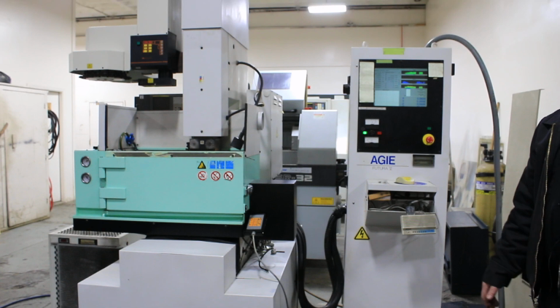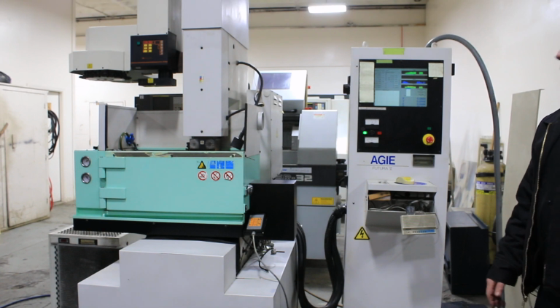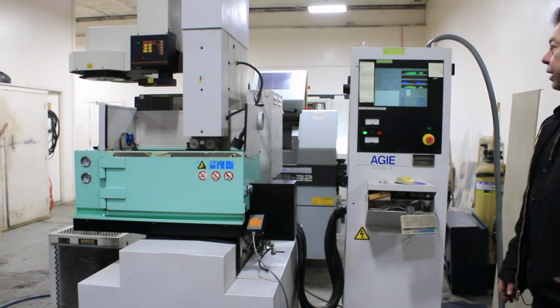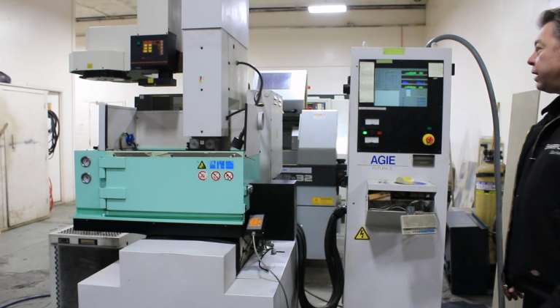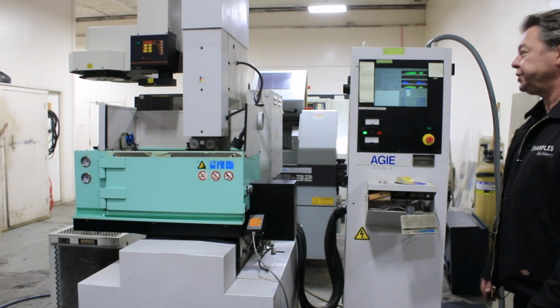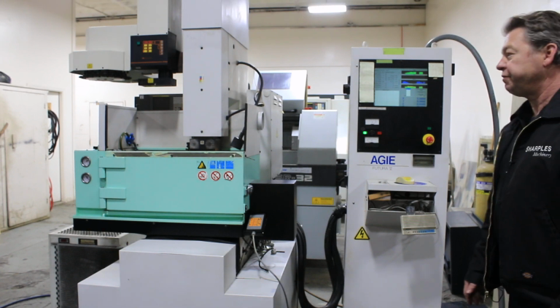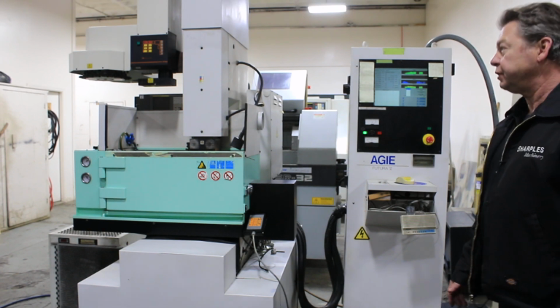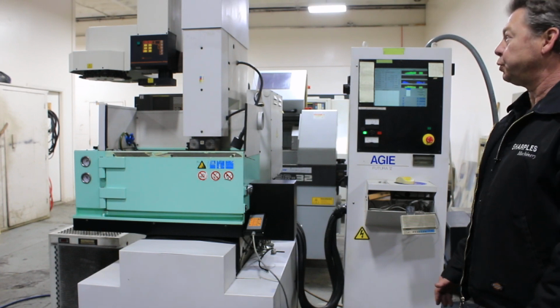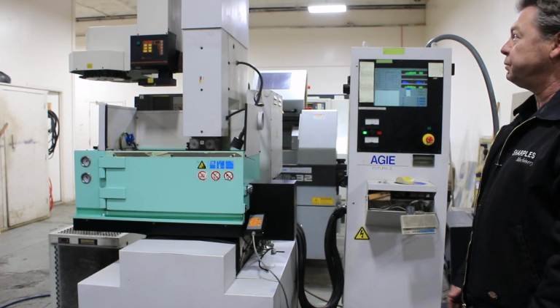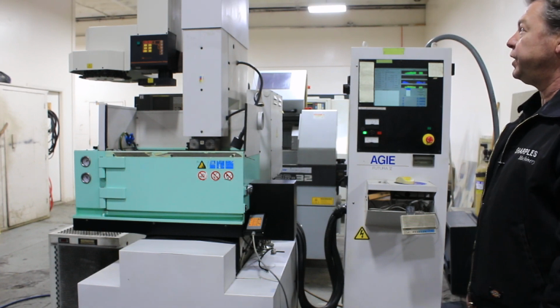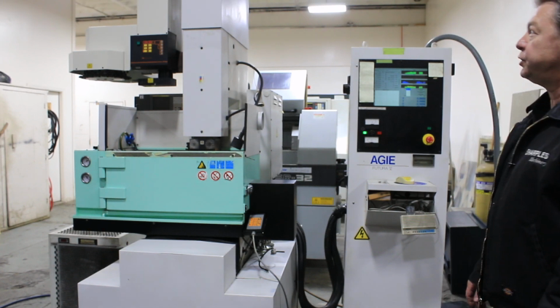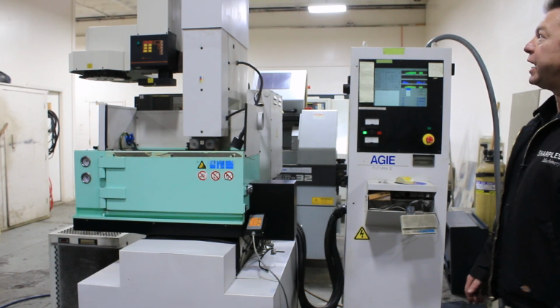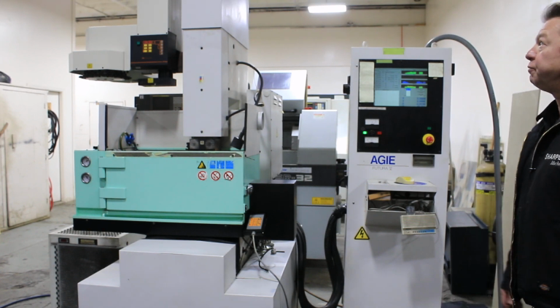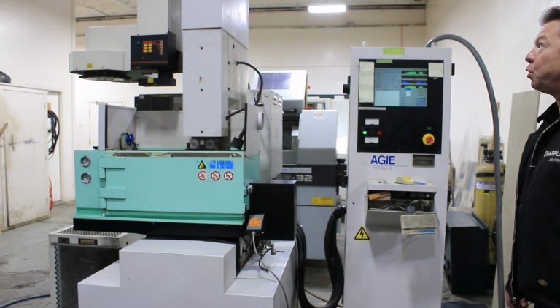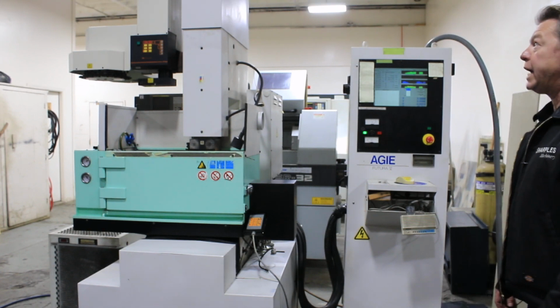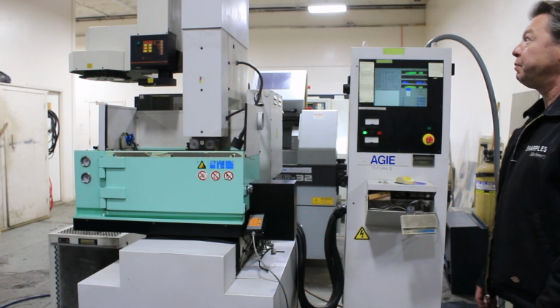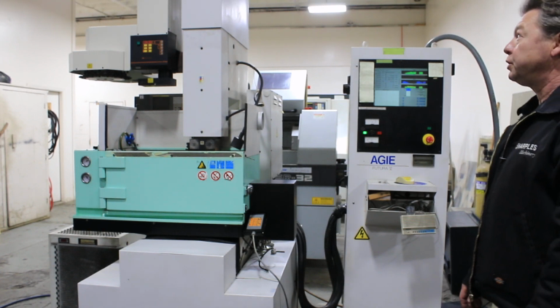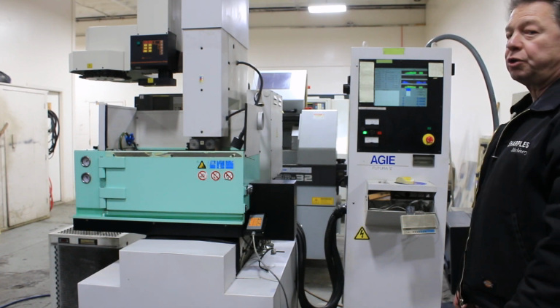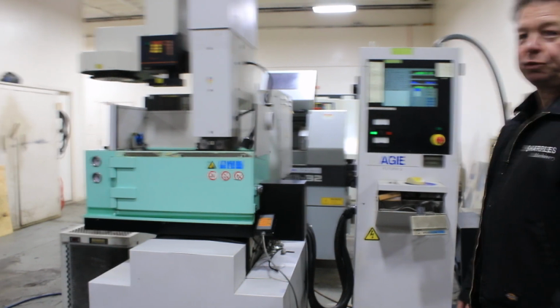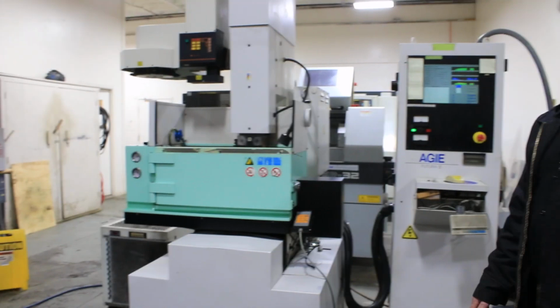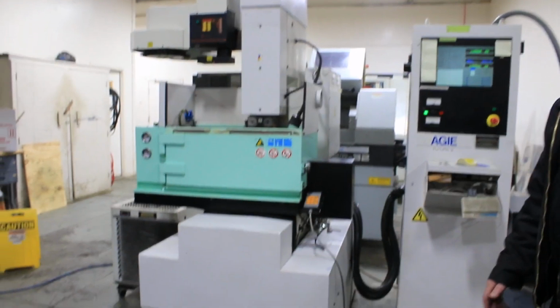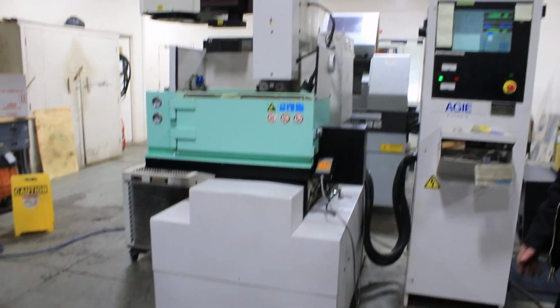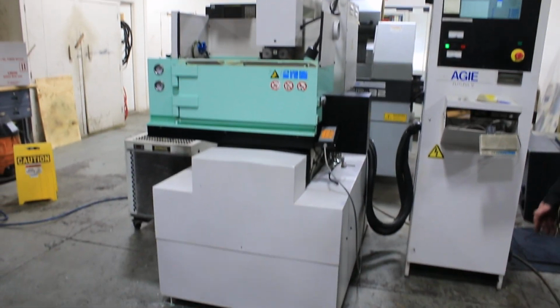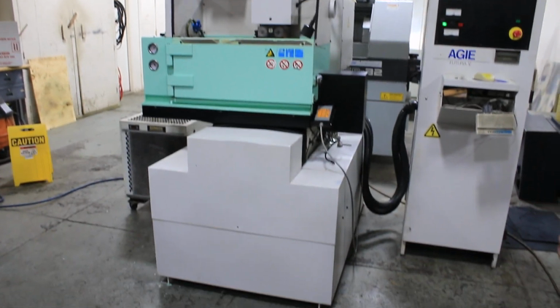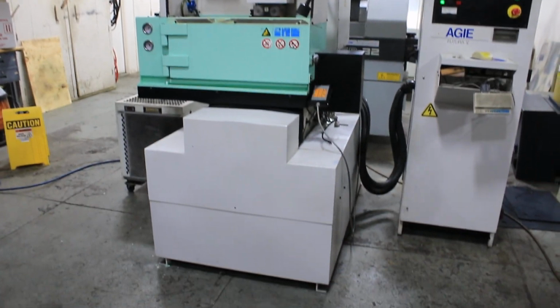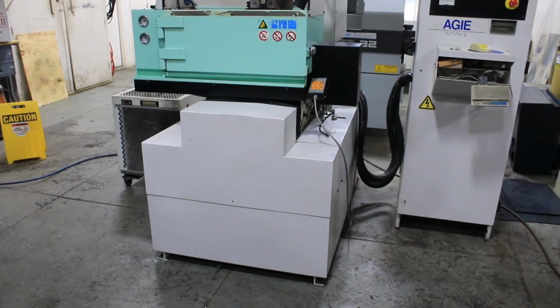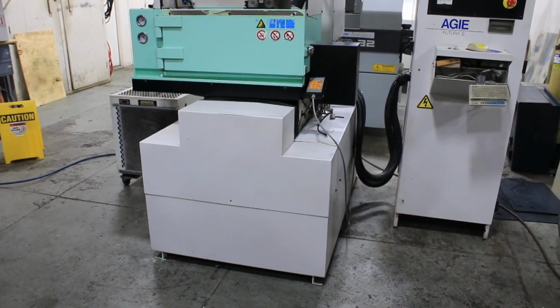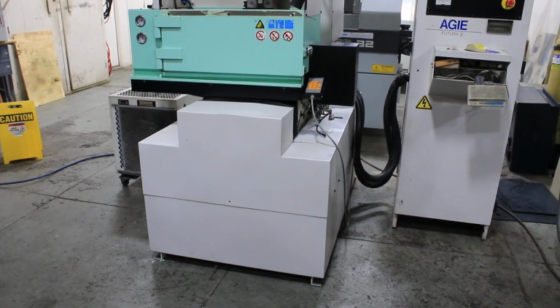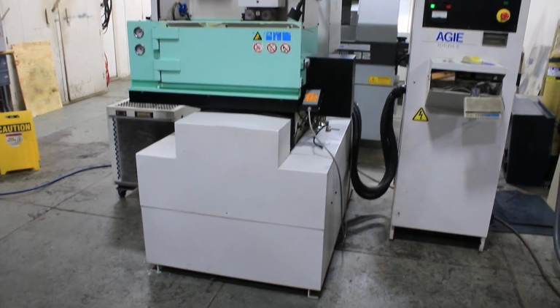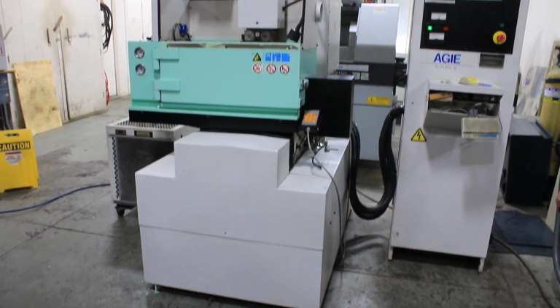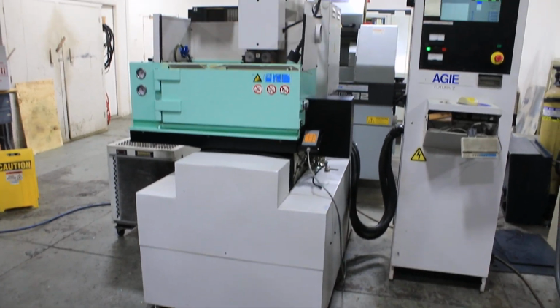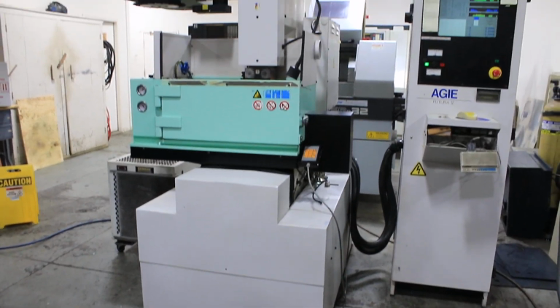All right, we're at Machinery Values. We're demonstrating a 2004 Adjimondo Star 20. Right now it's in discharge mode.